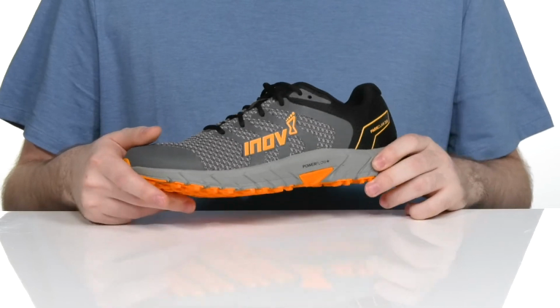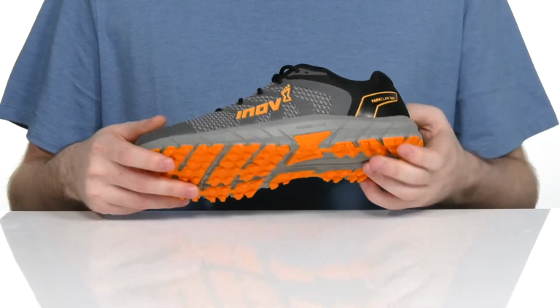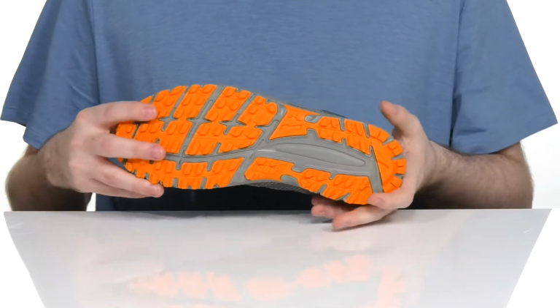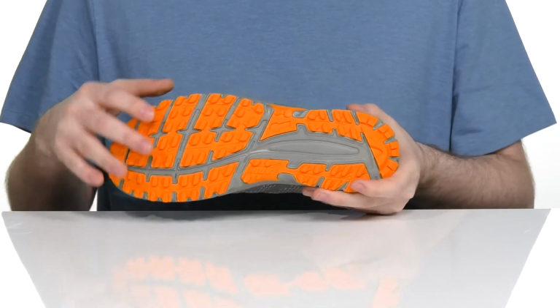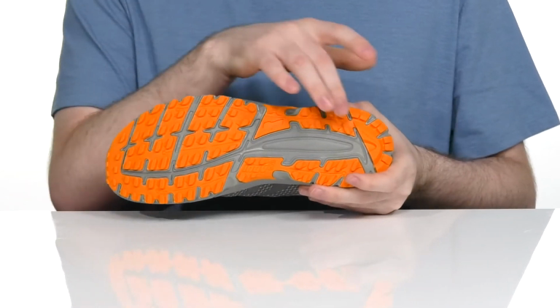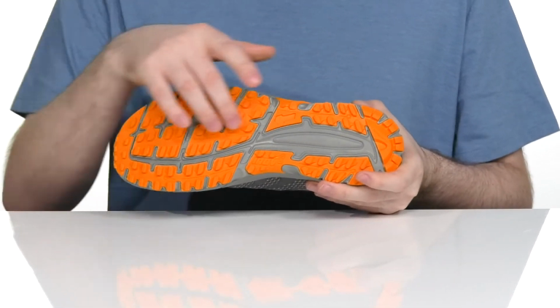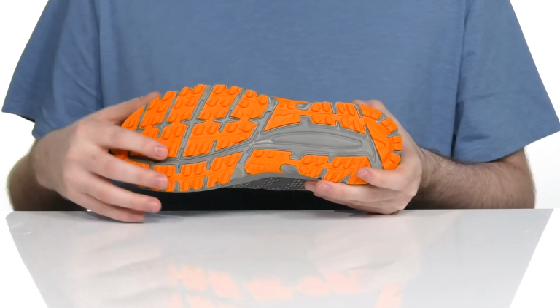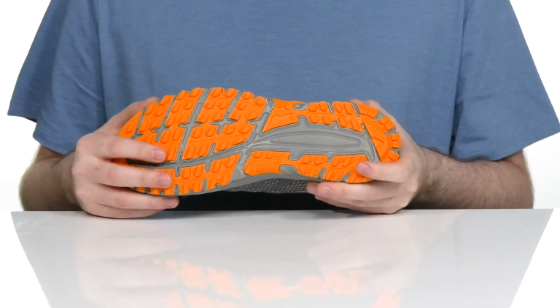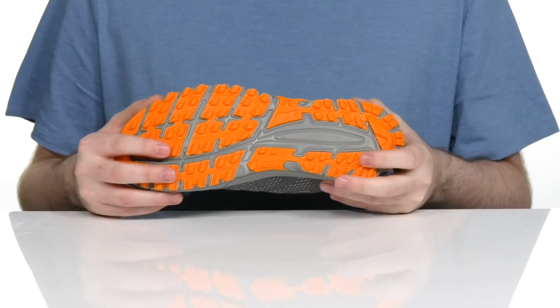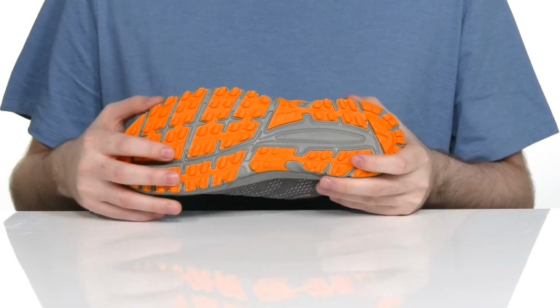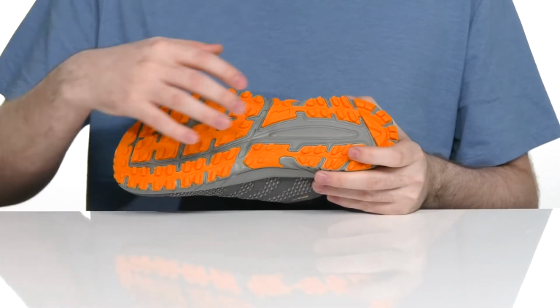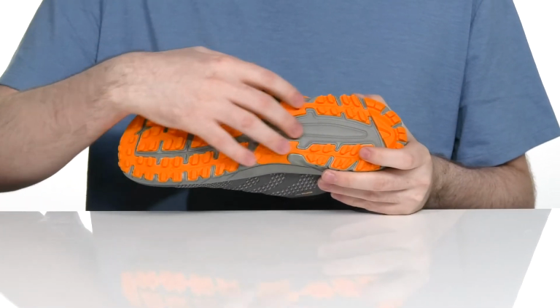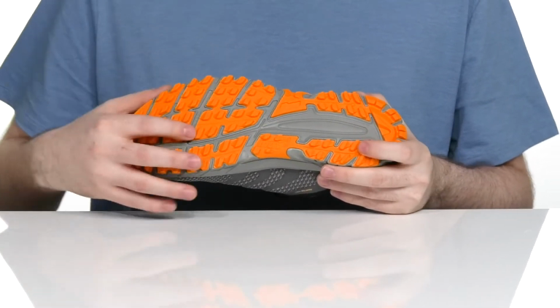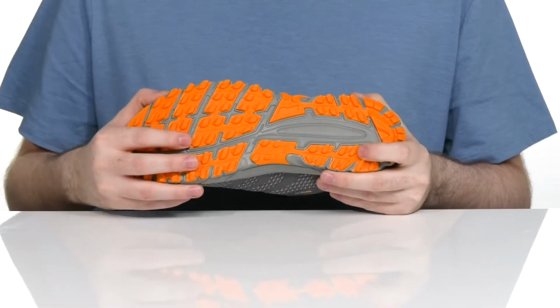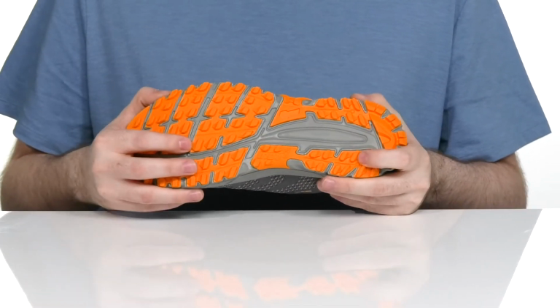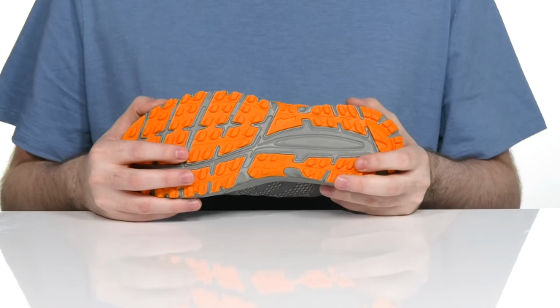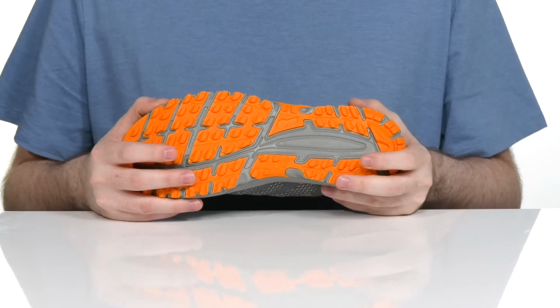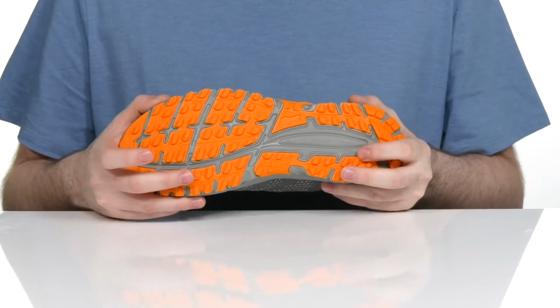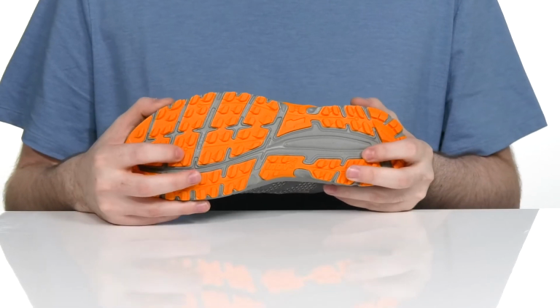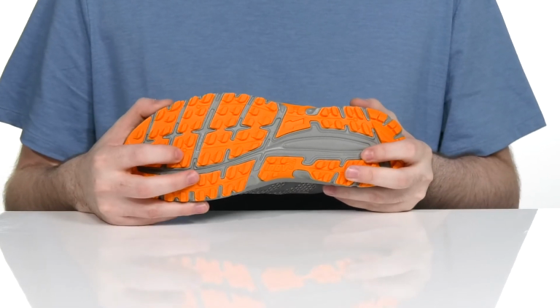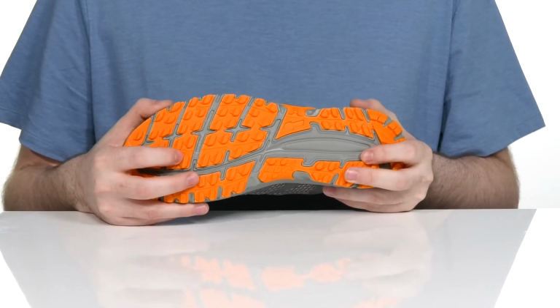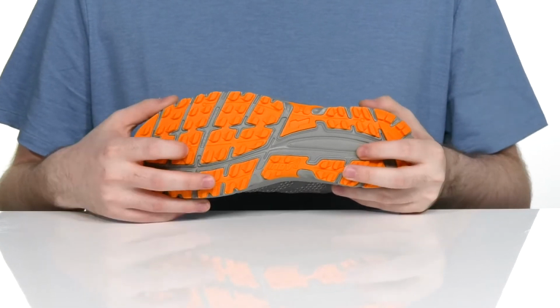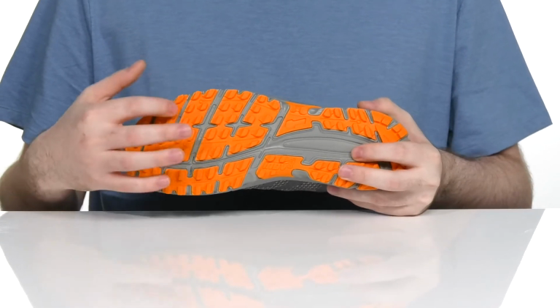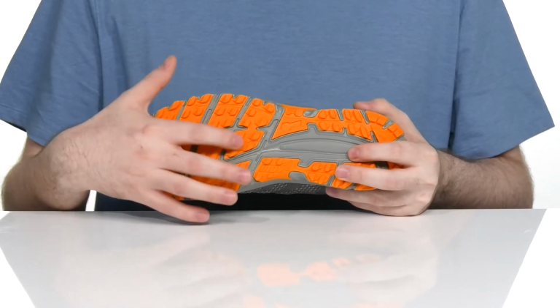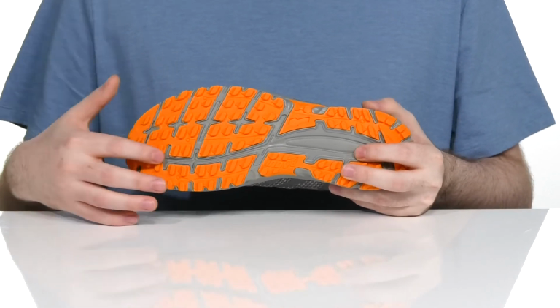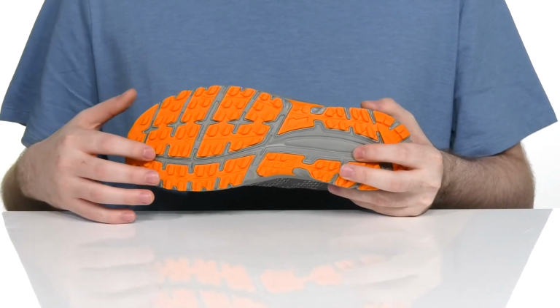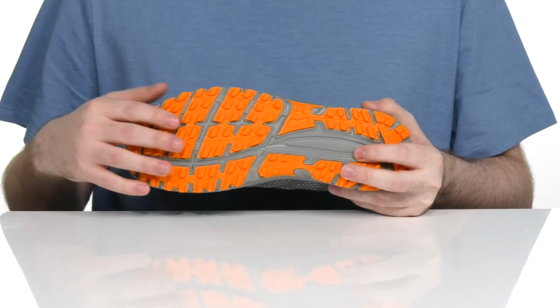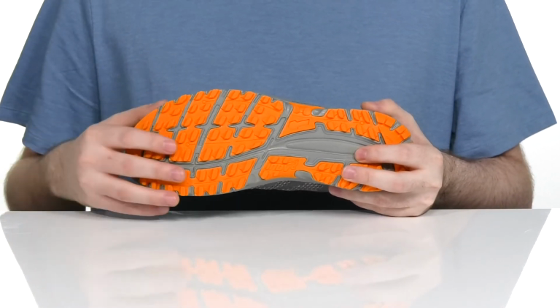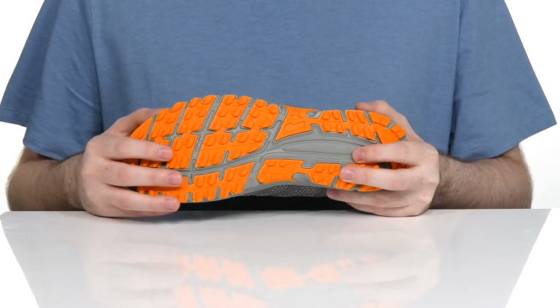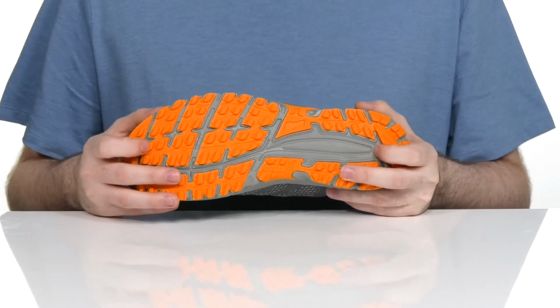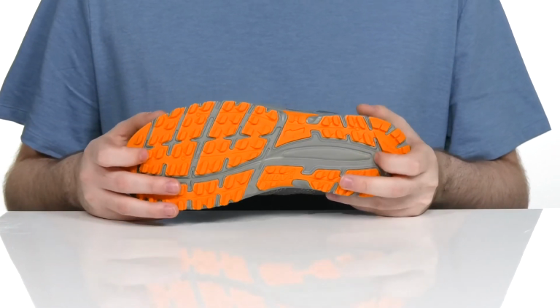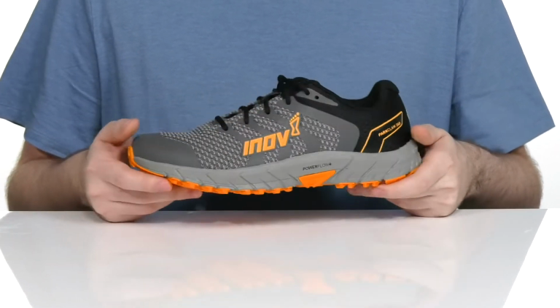This silhouette also uses the Tri-C rubber compound underneath. It has lots of excellent grip for any different terrain, with these triangular claw-shaped lugs to keep you on the move.